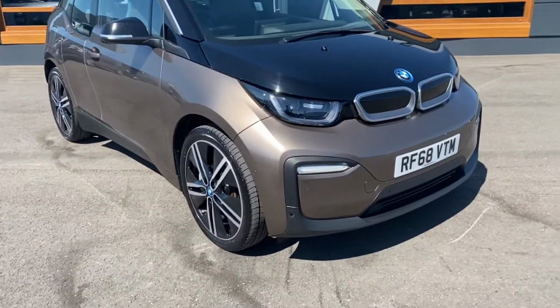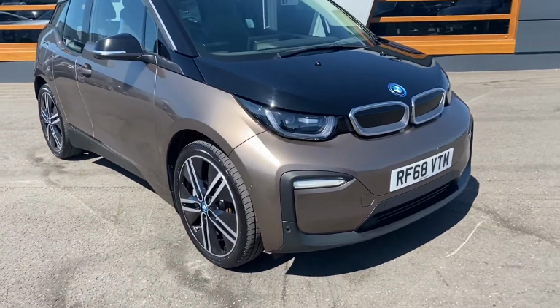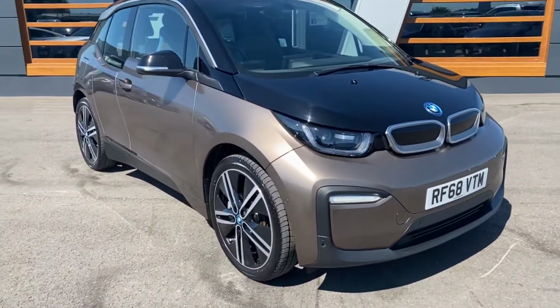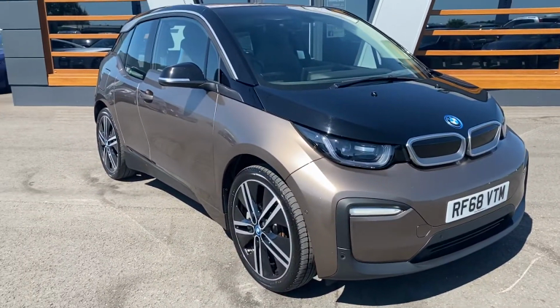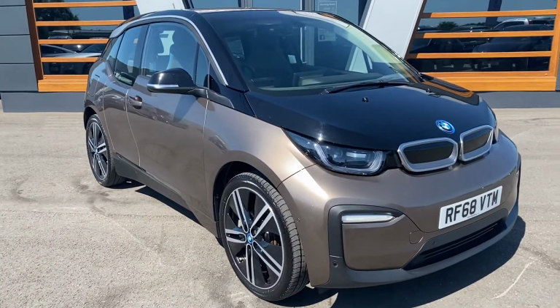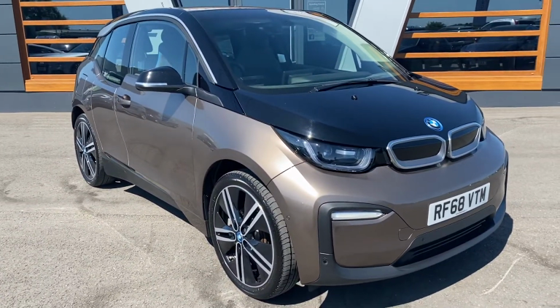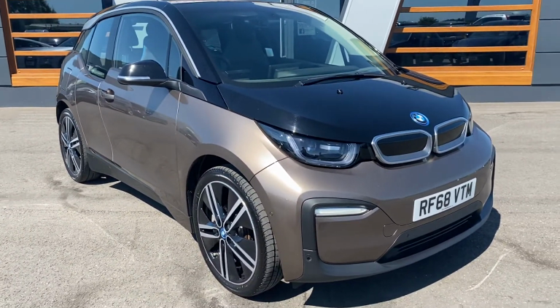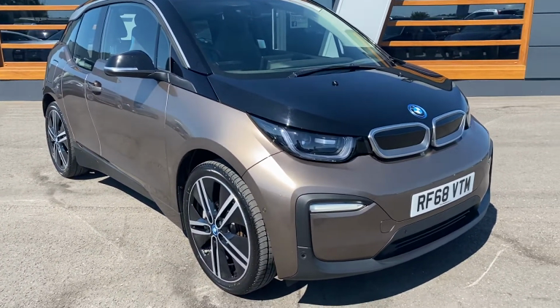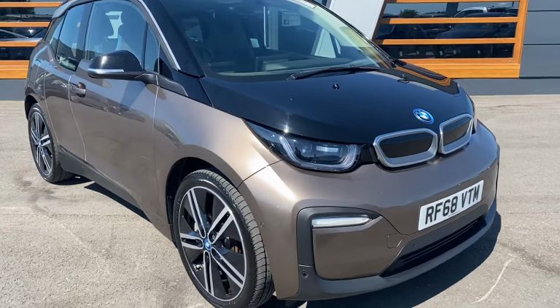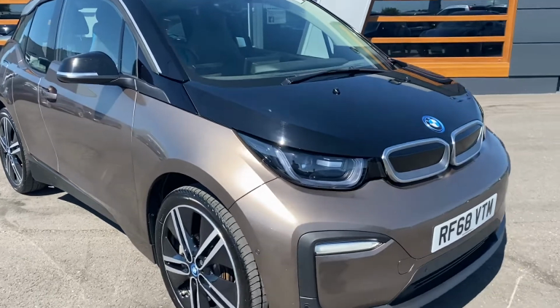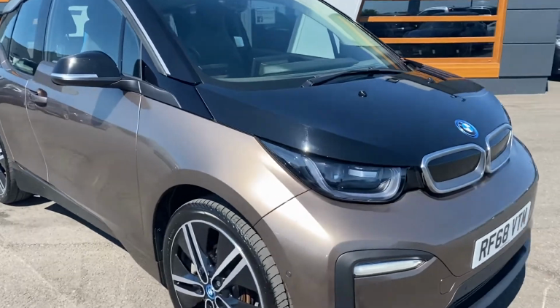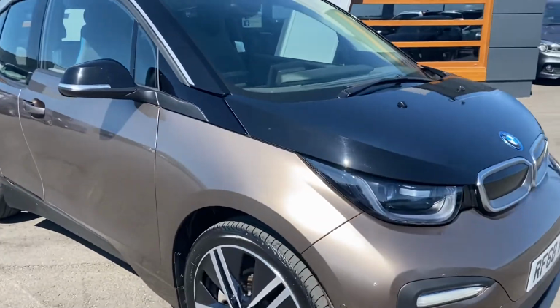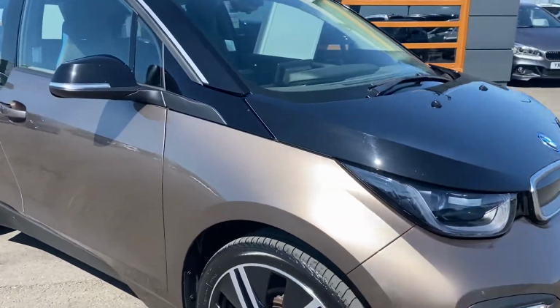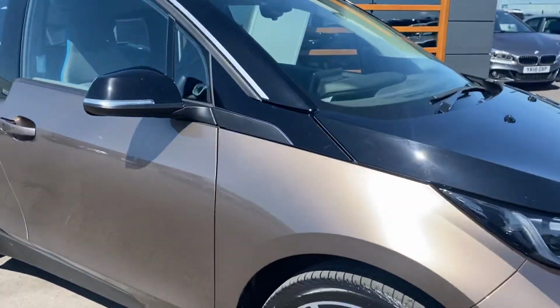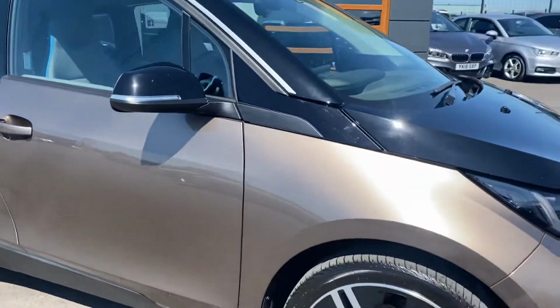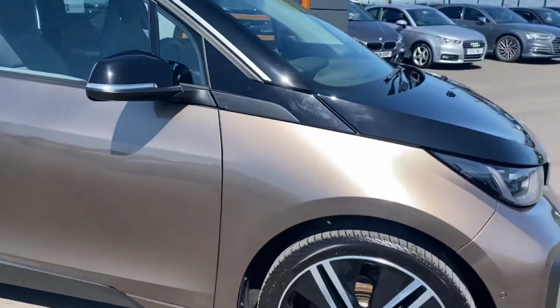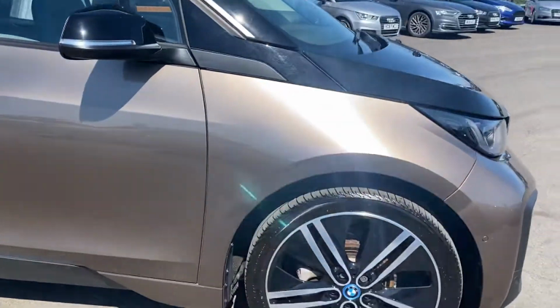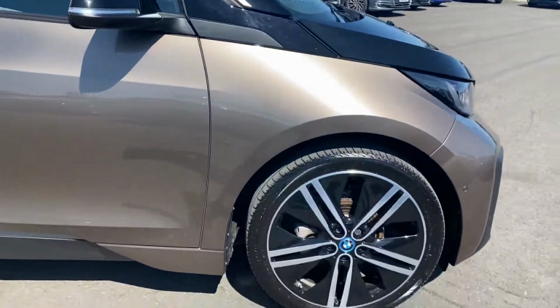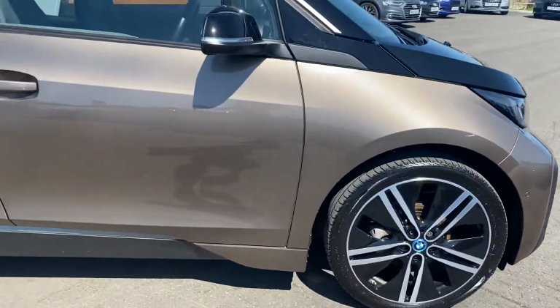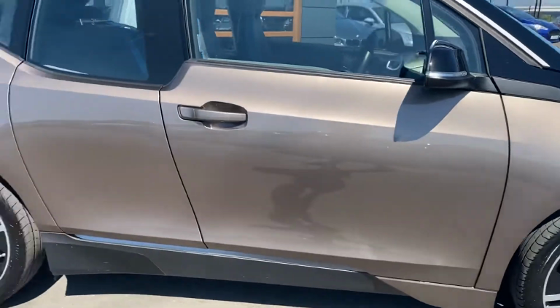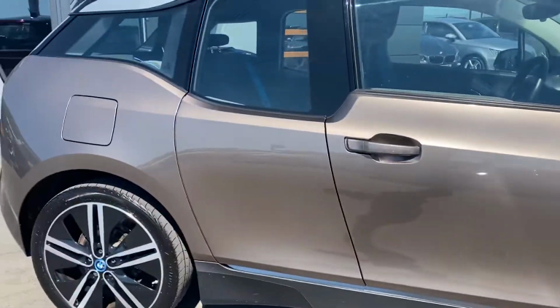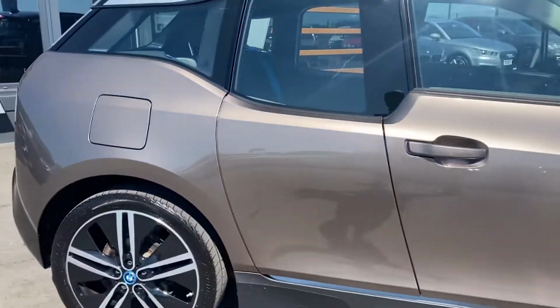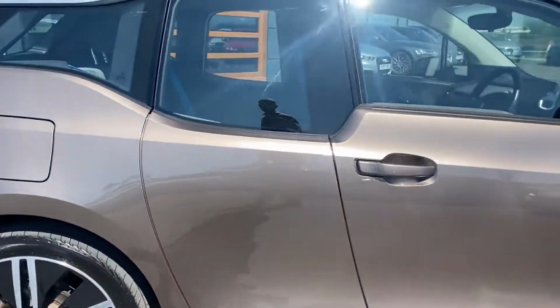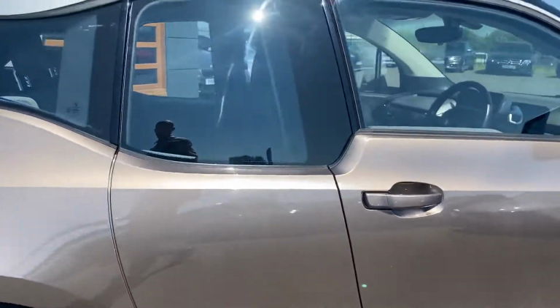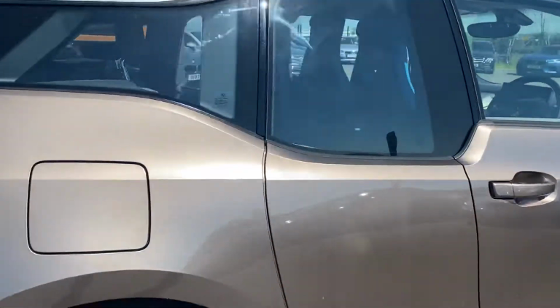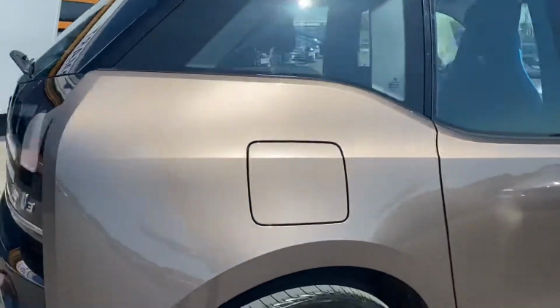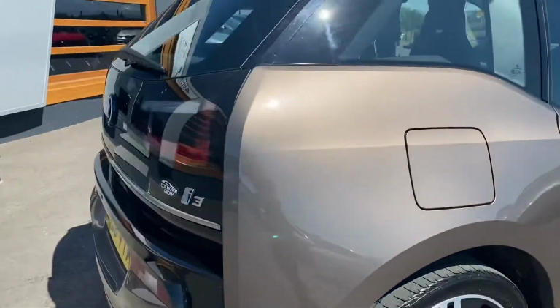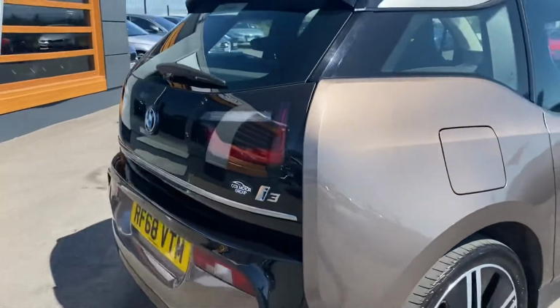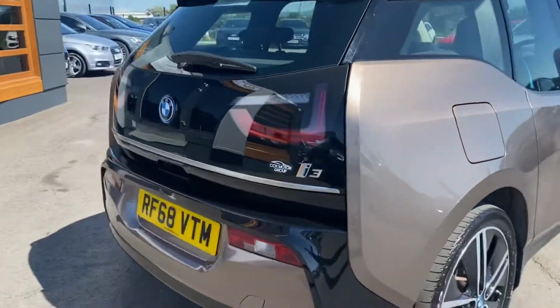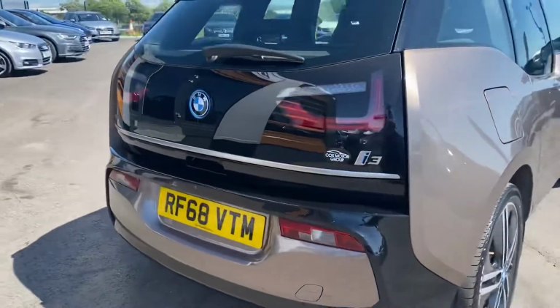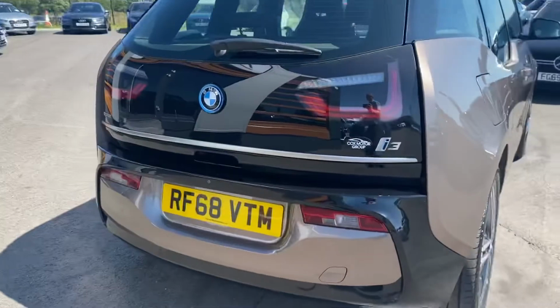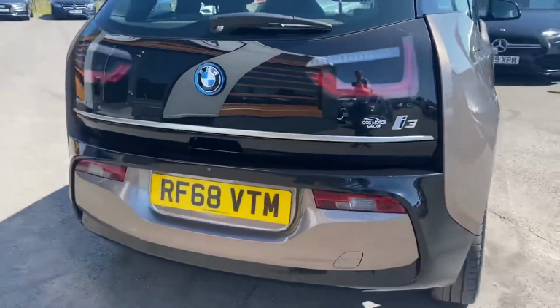It's the 42.2 and it's the automatic, with a really stunning colour combination. This colour is really smart, especially with those alloy wheels. This is probably one of the smartest ones we've had.